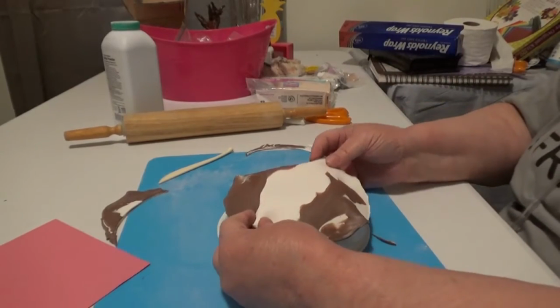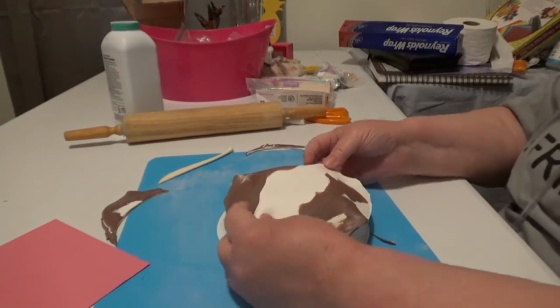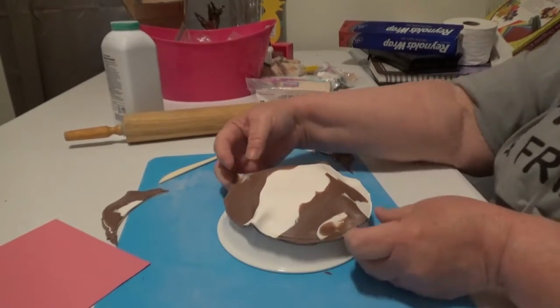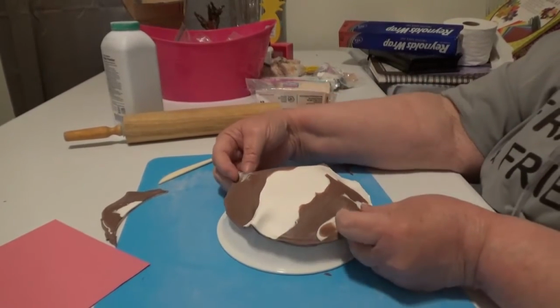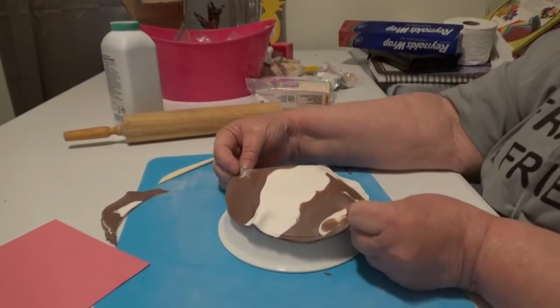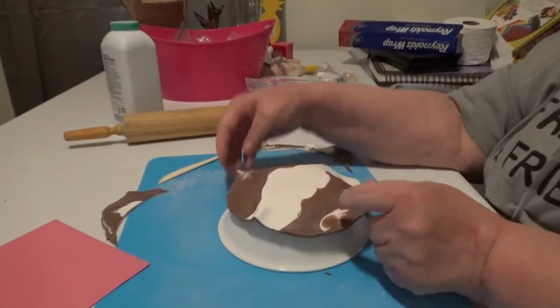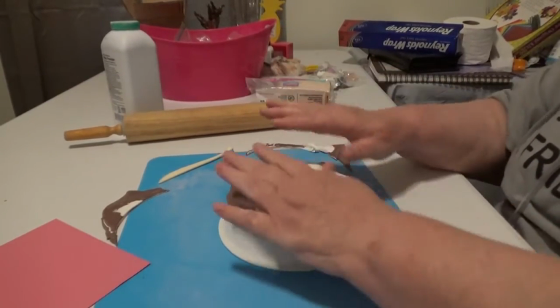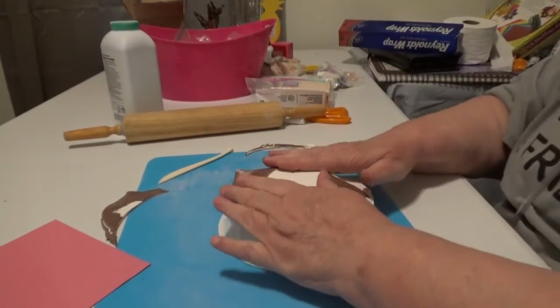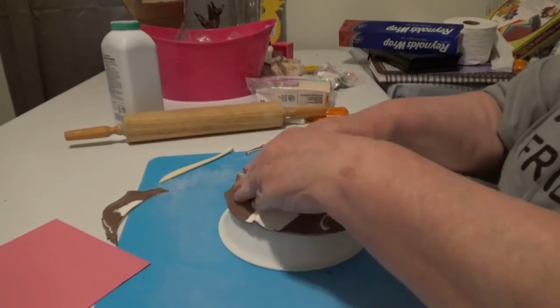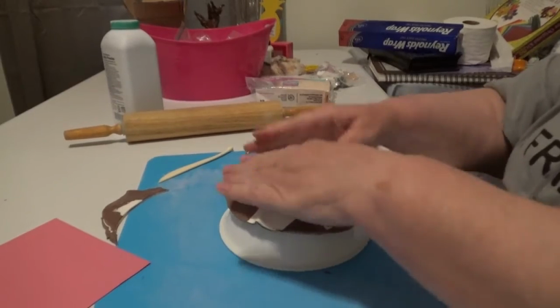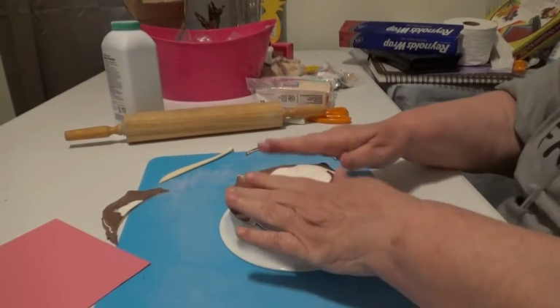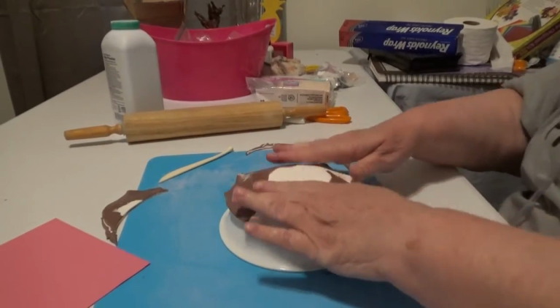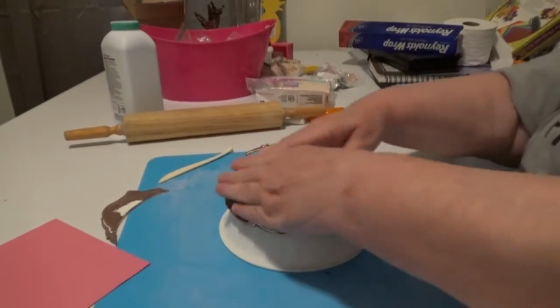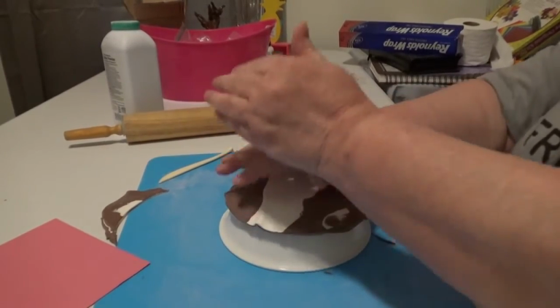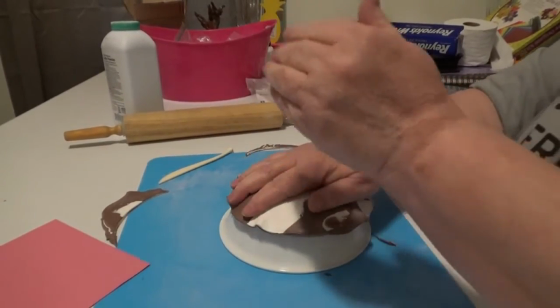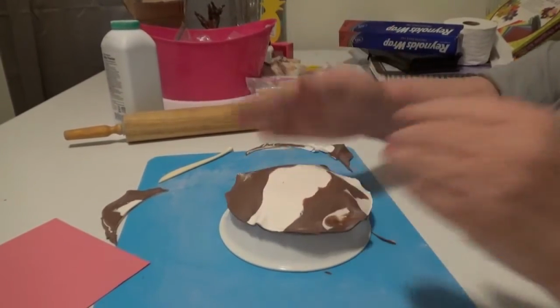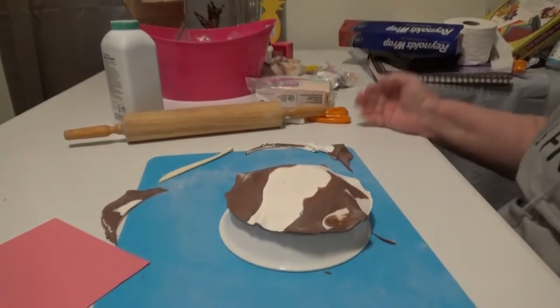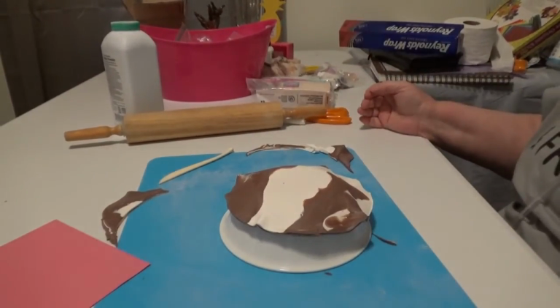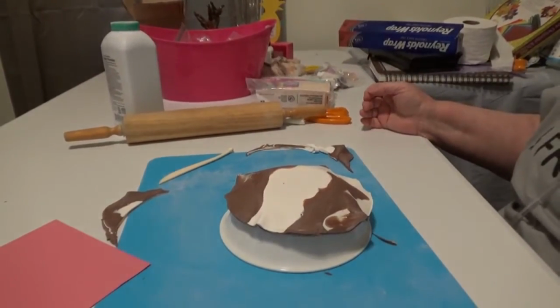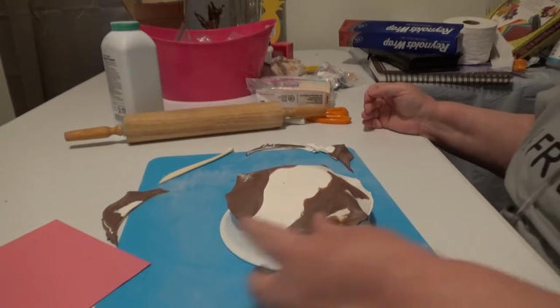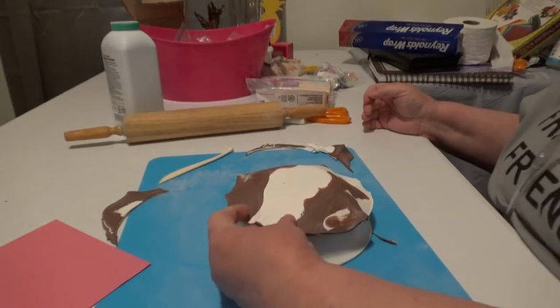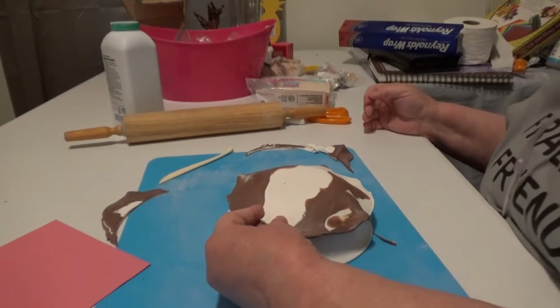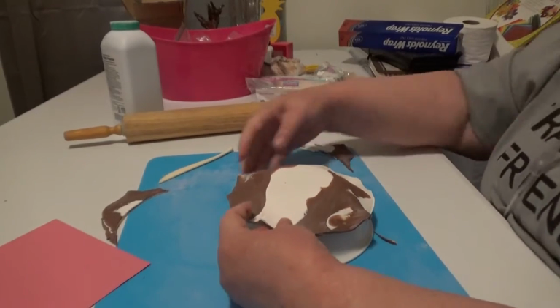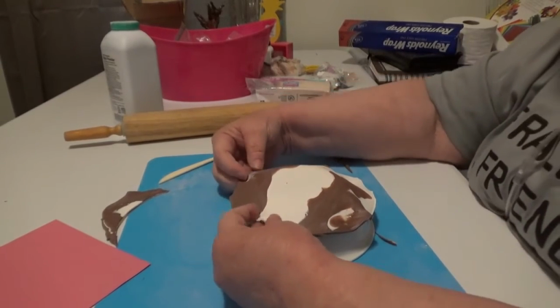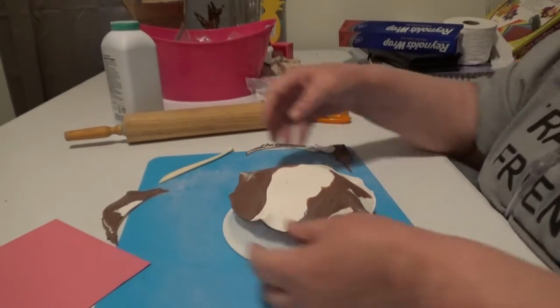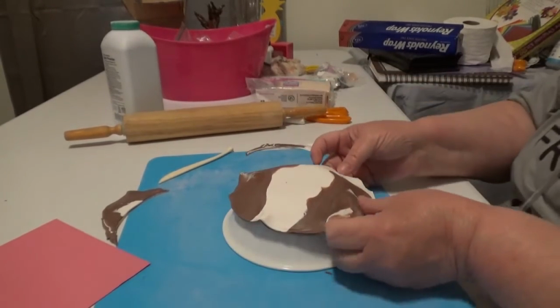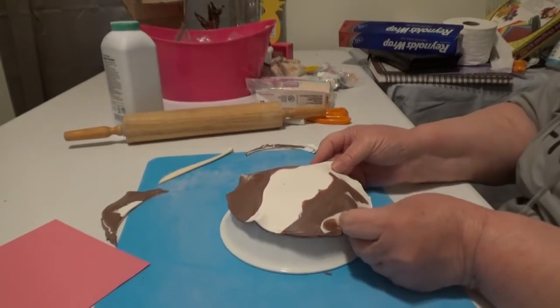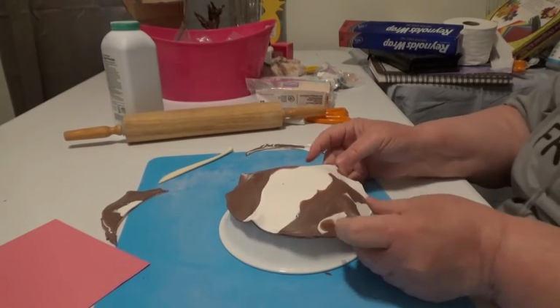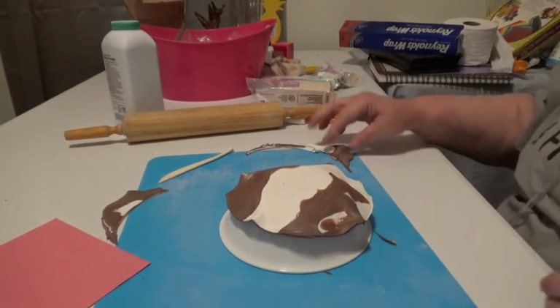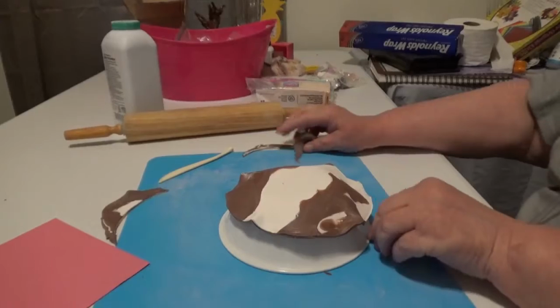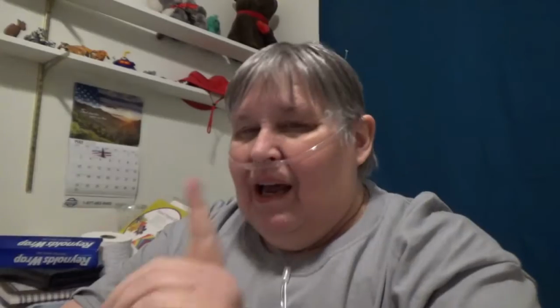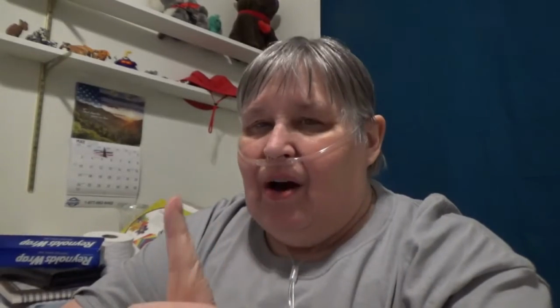I'm going to preheat the oven, which I should have already done, and then this will go in there to bake. I'm not looking for a perfect shape — I'm looking for a fun shape.